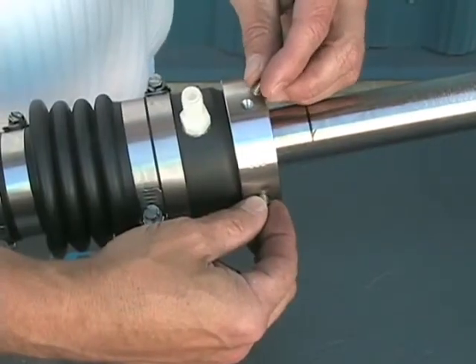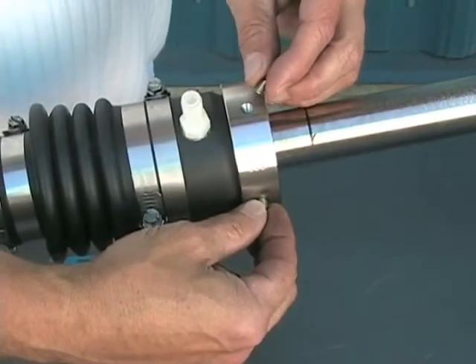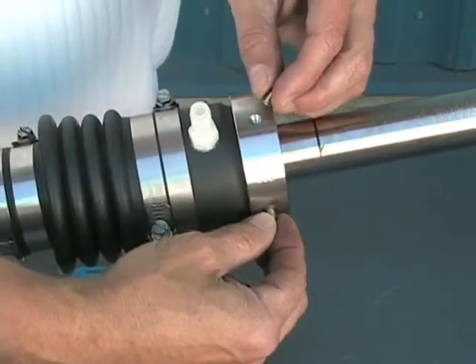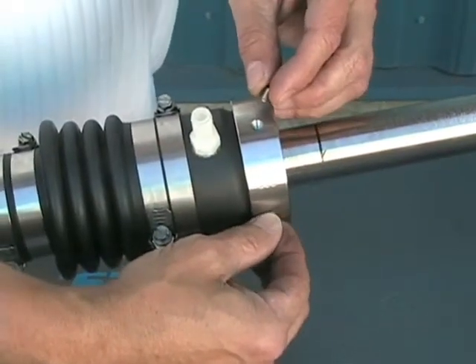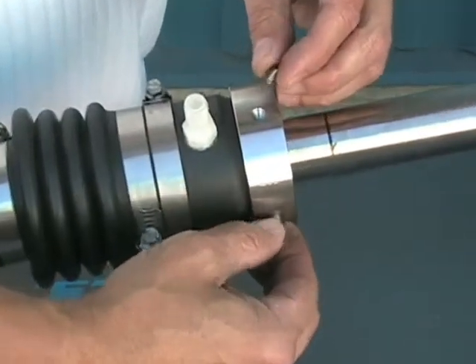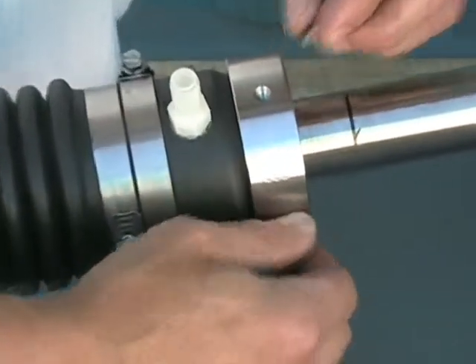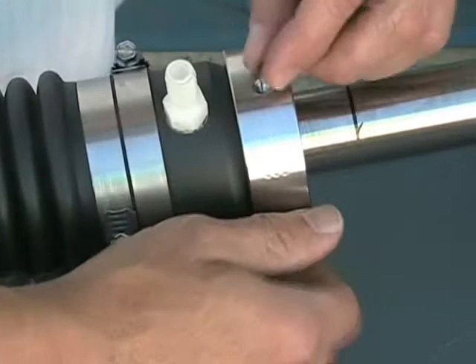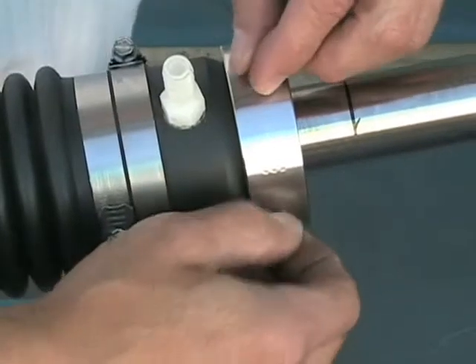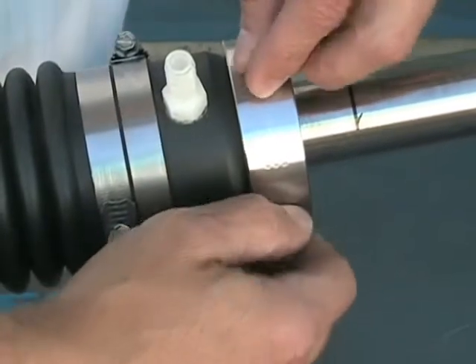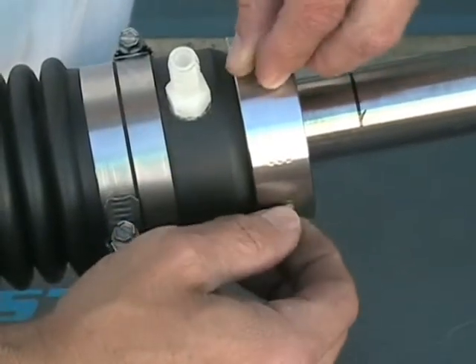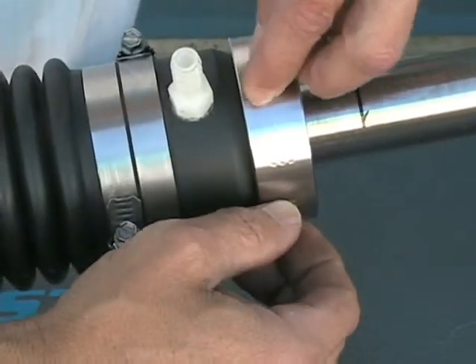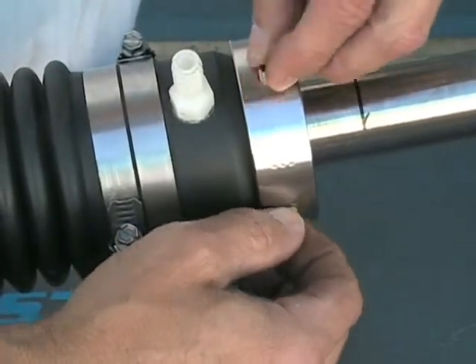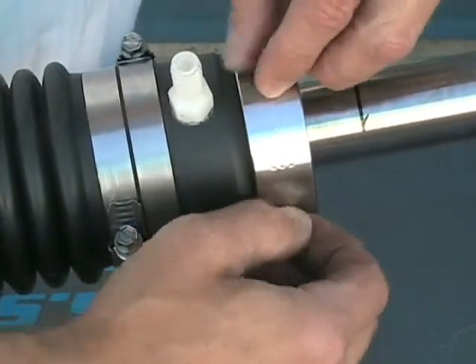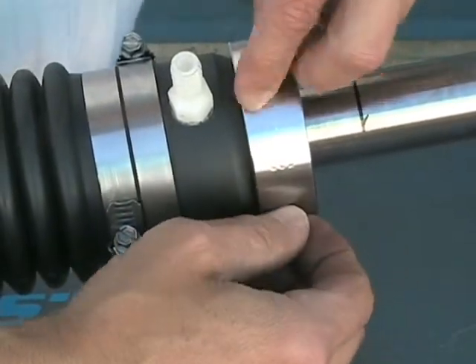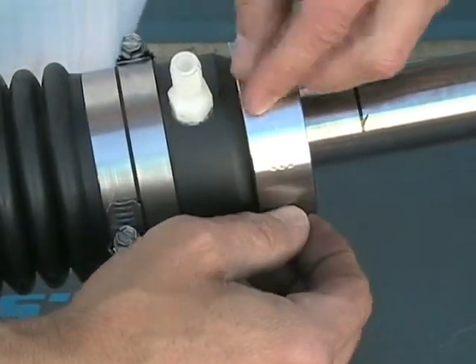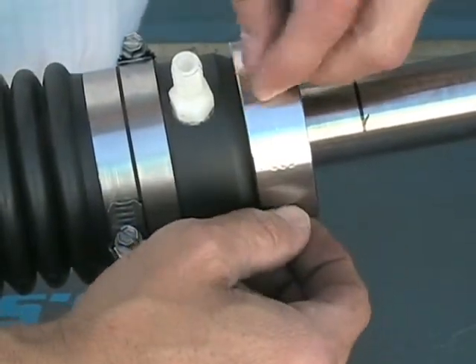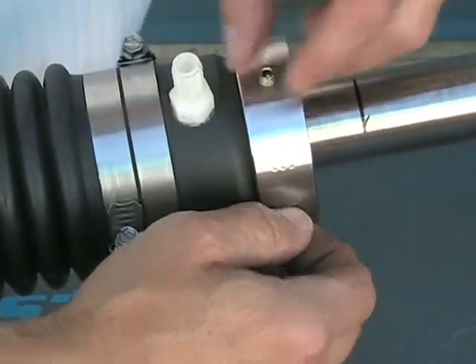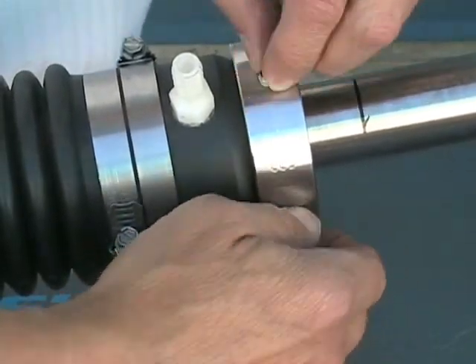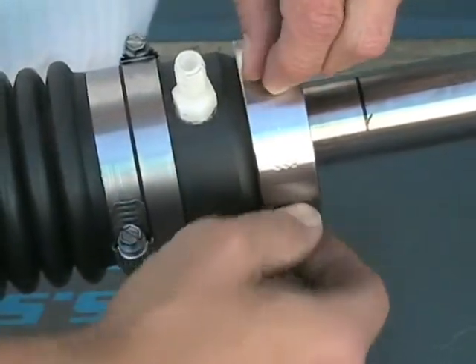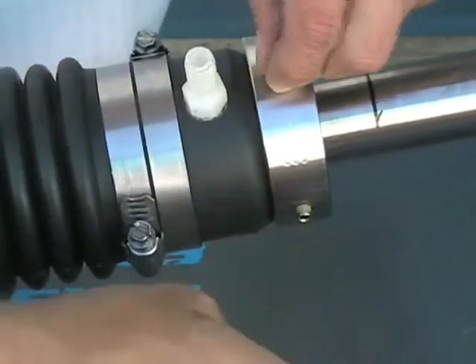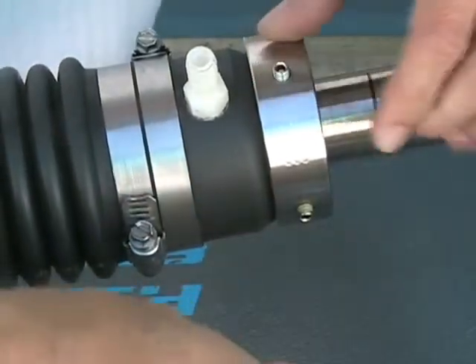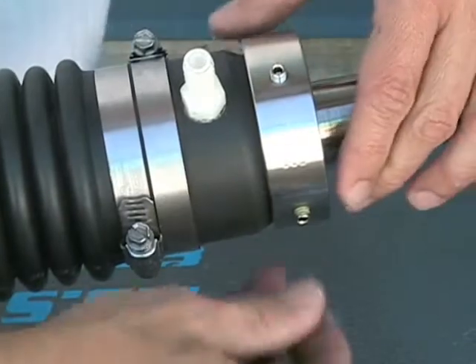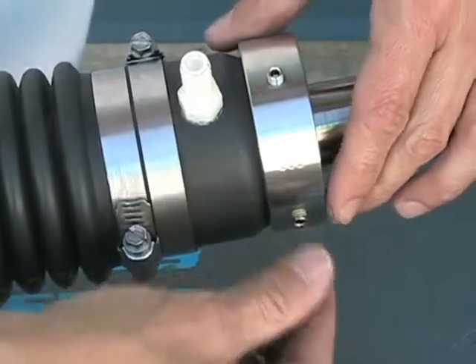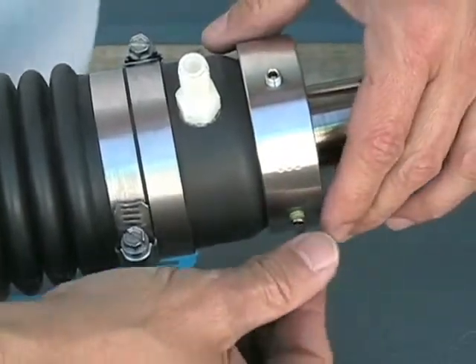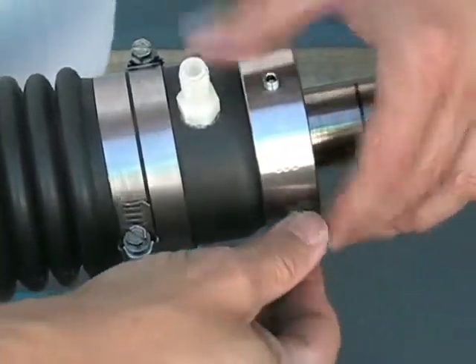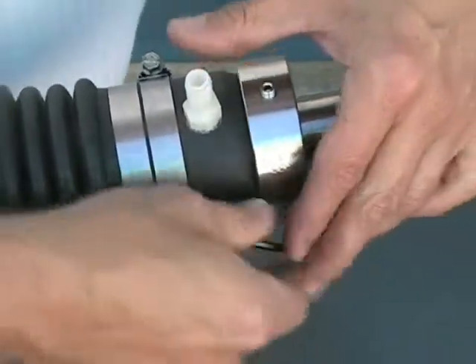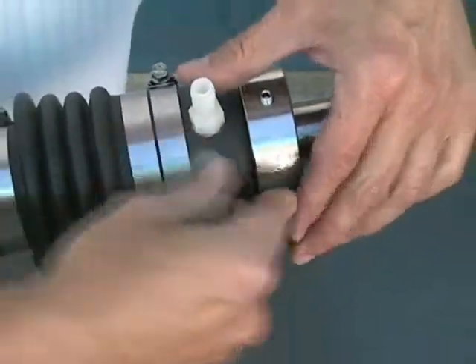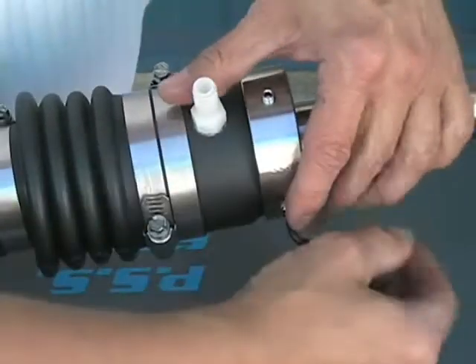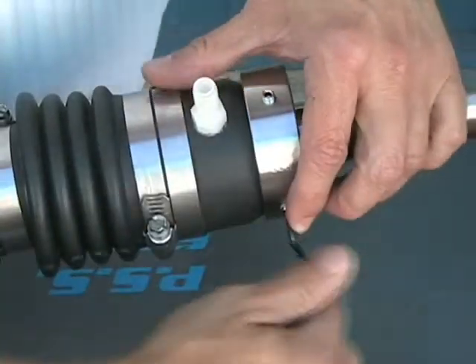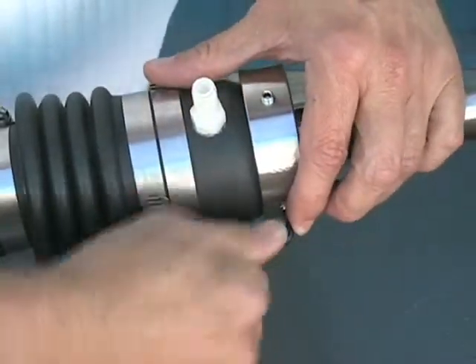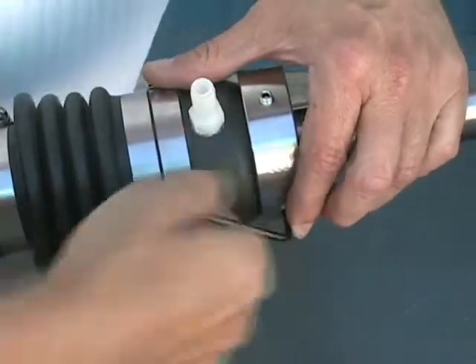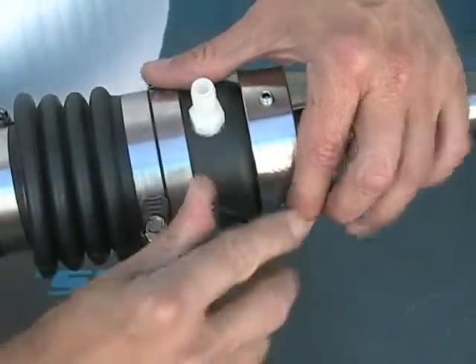We're now going to double stack the set screws. The top set screws will act as the locking screws to ensure that the bottom set screws, which secure it to the shaft, don't back out.